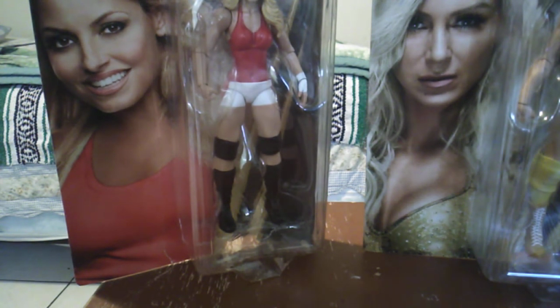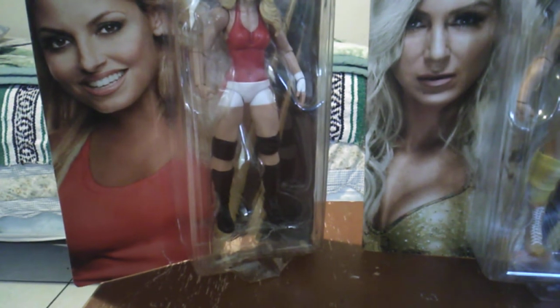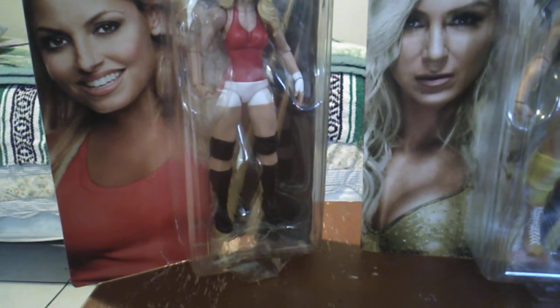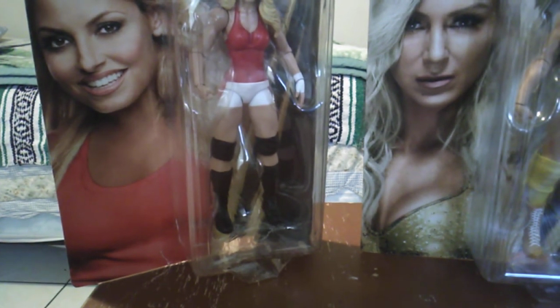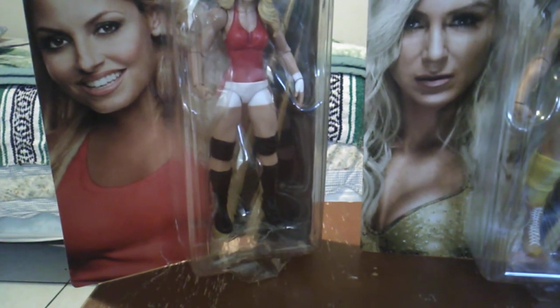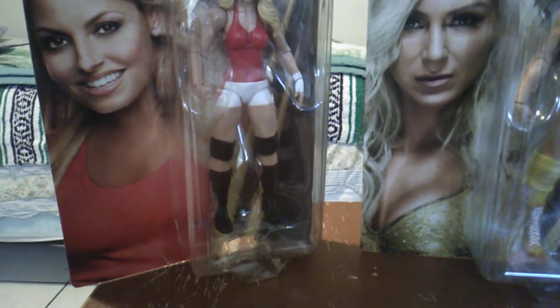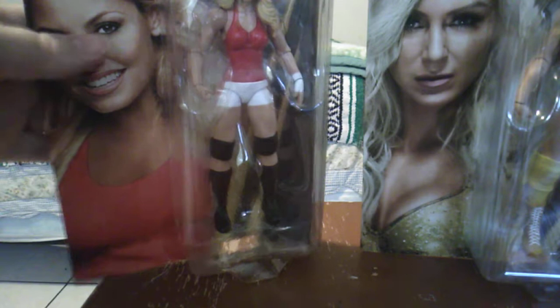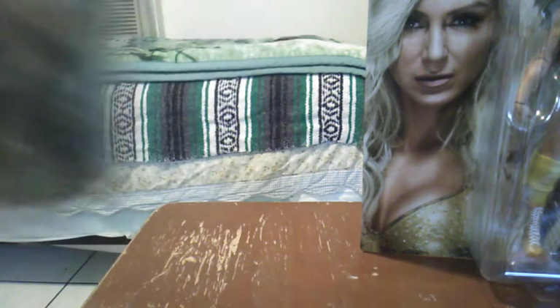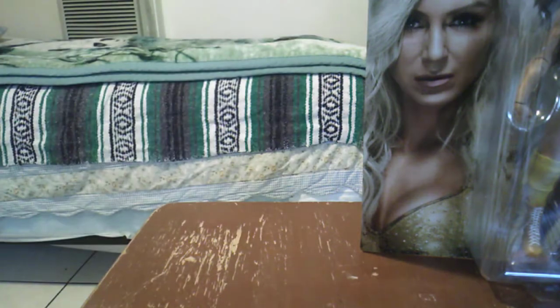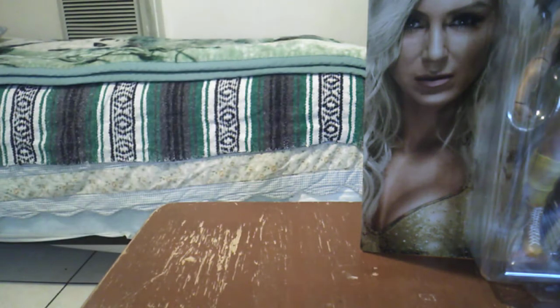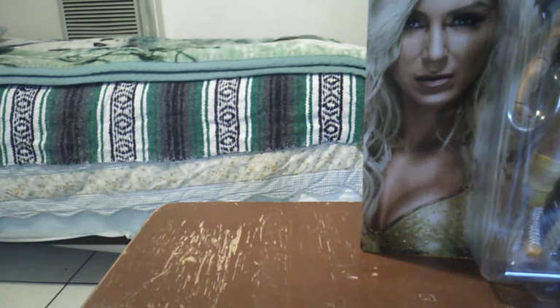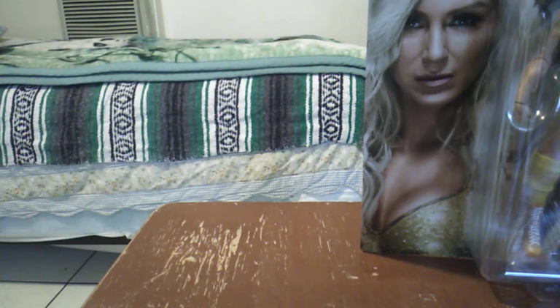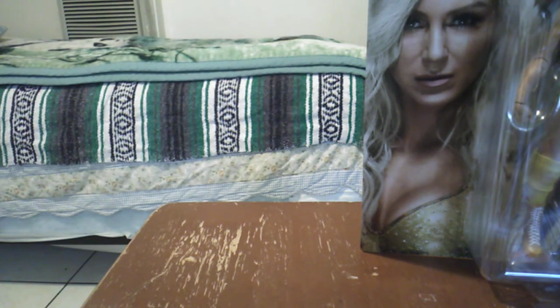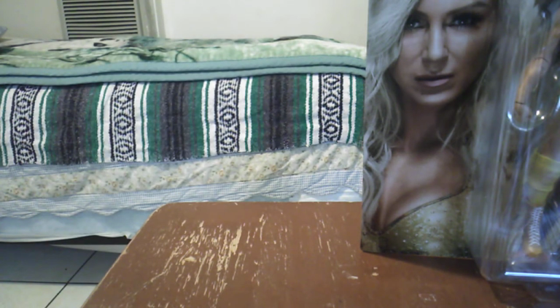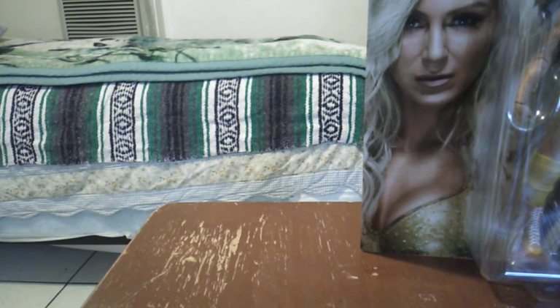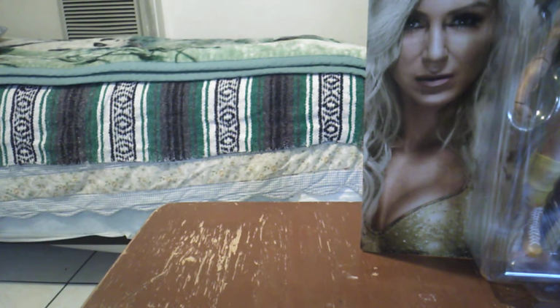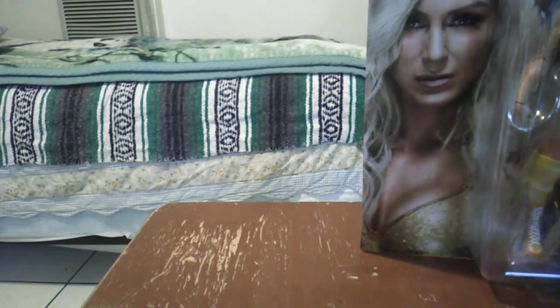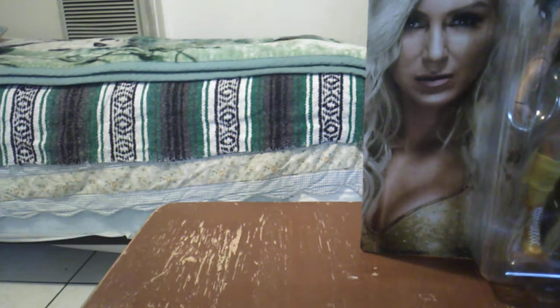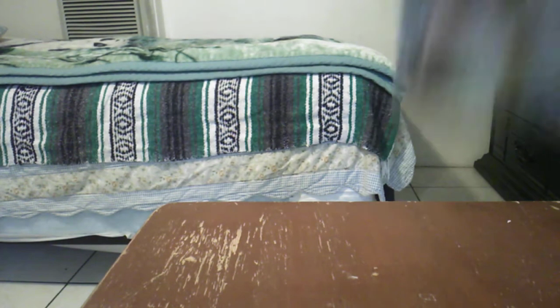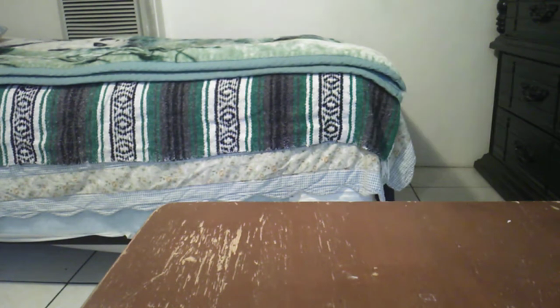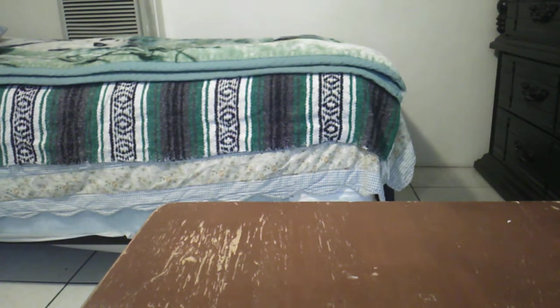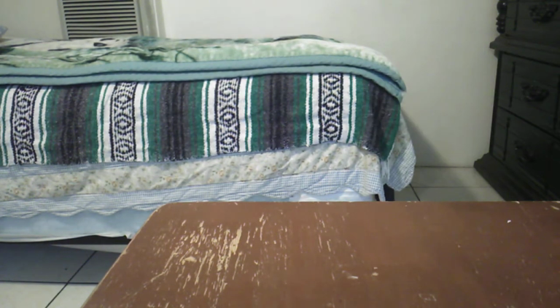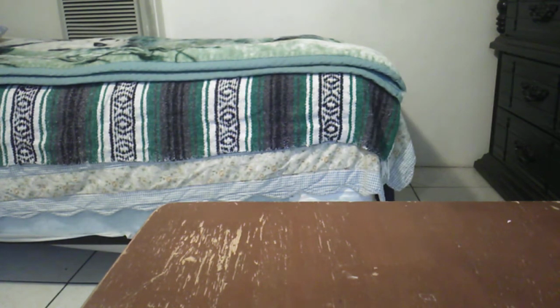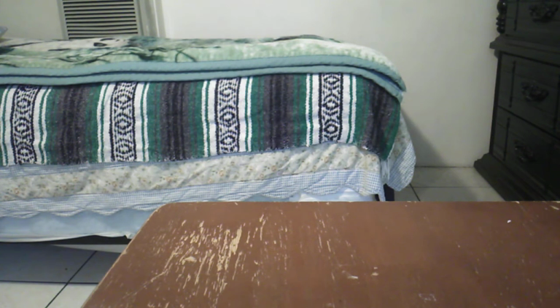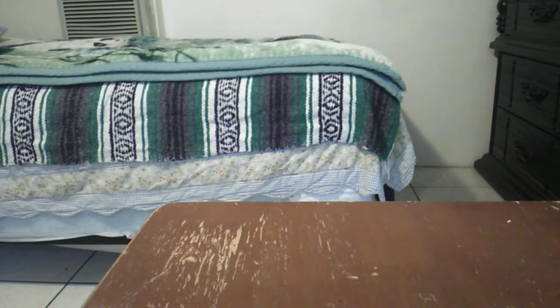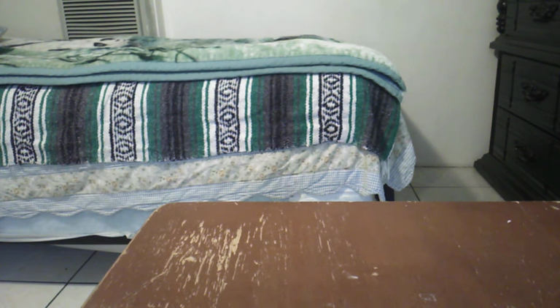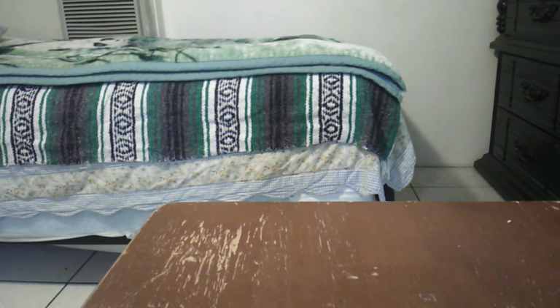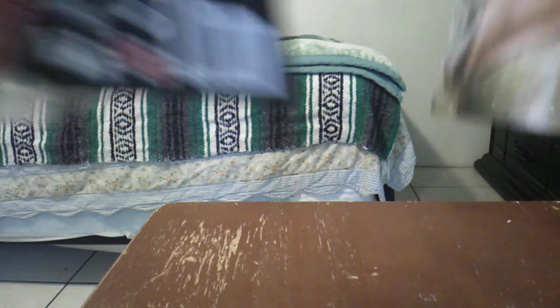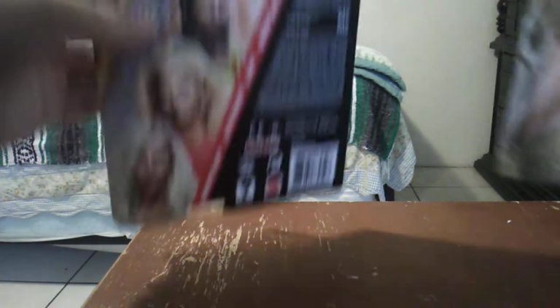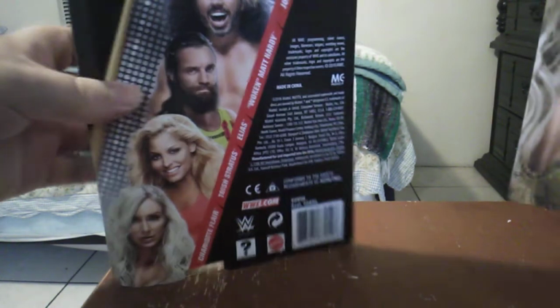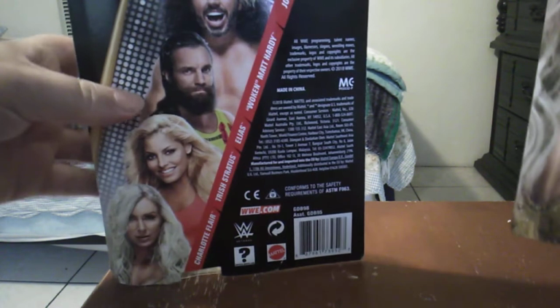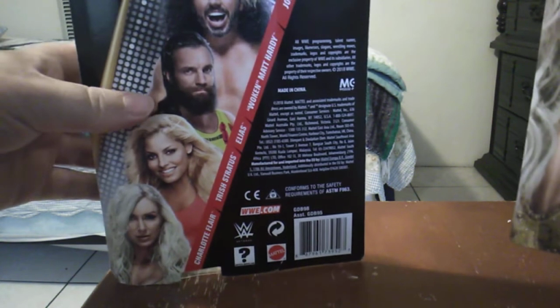So let's go ahead and crack these suckers open. Let's see which one came out first. These are both from the same assortment, actually.